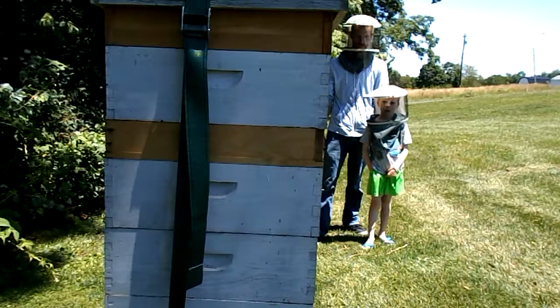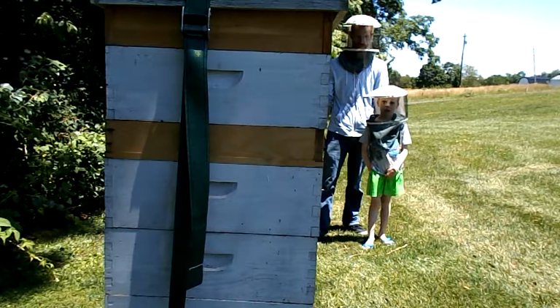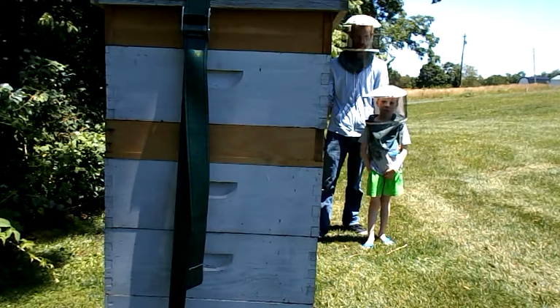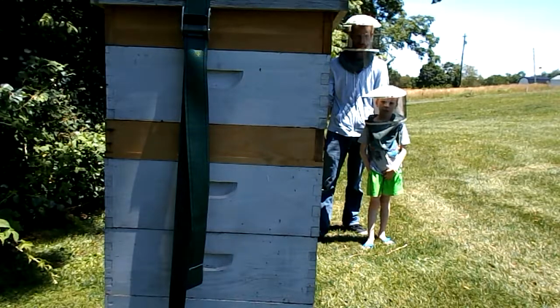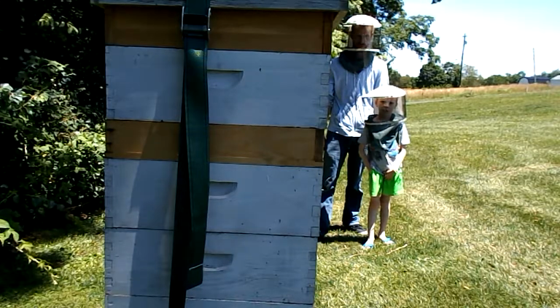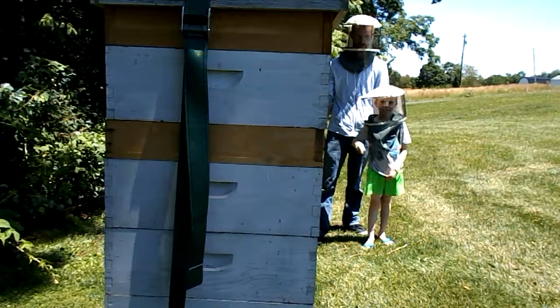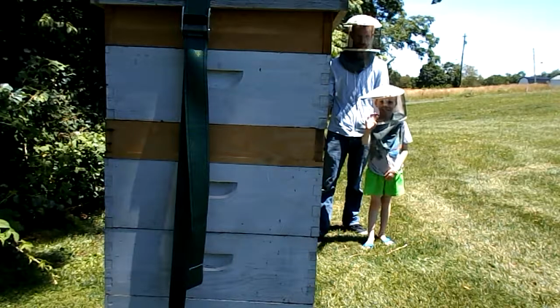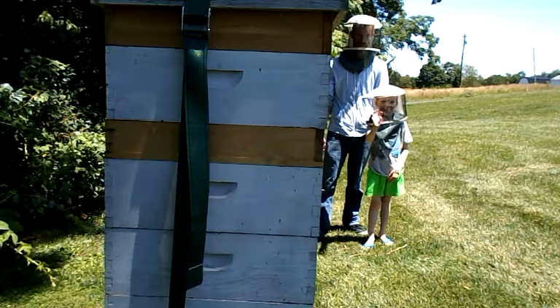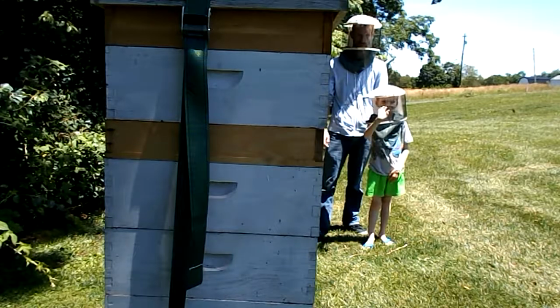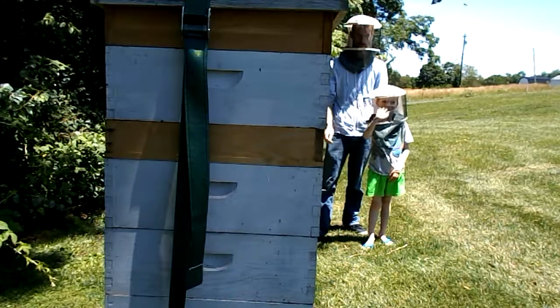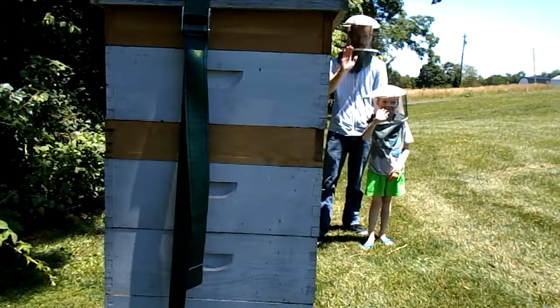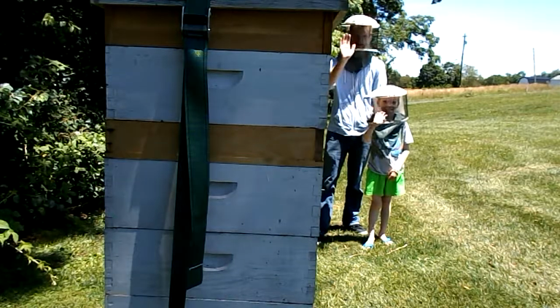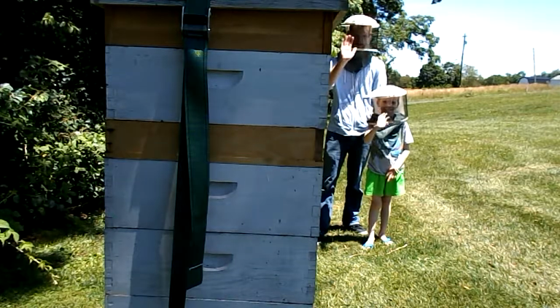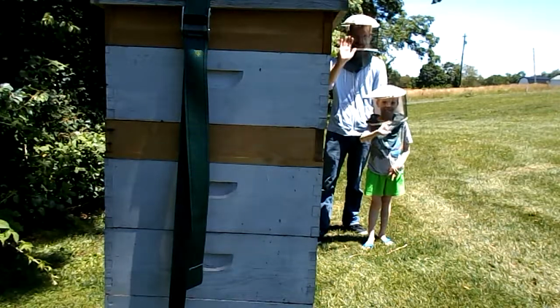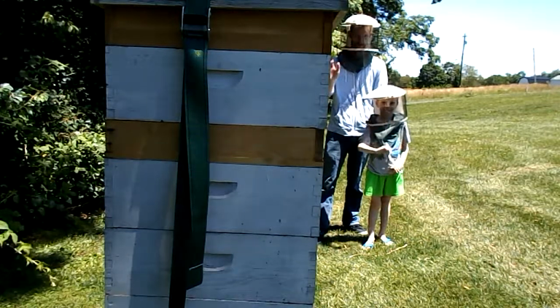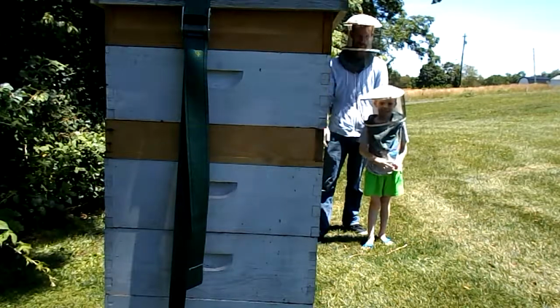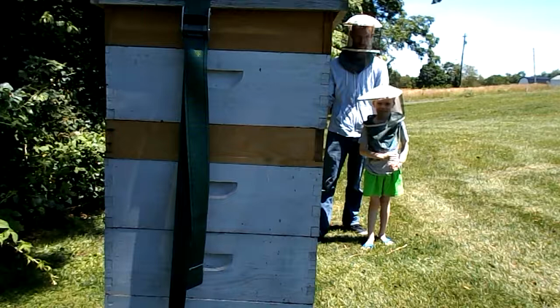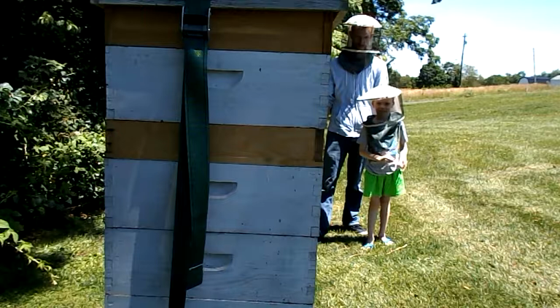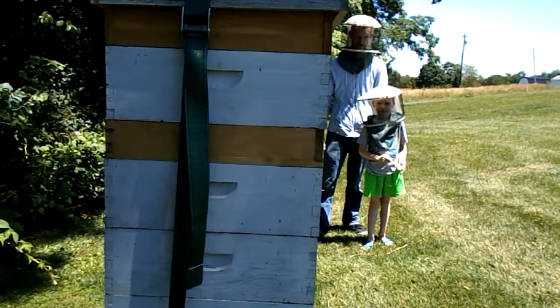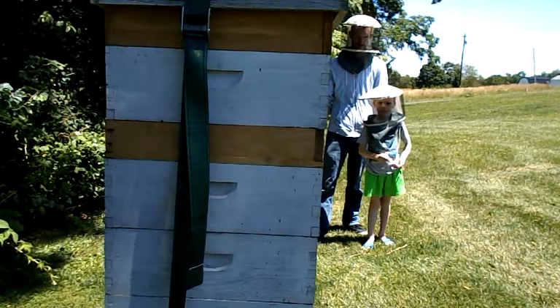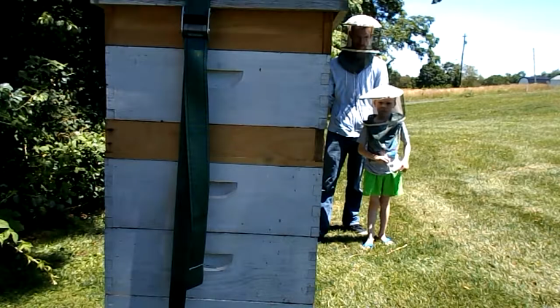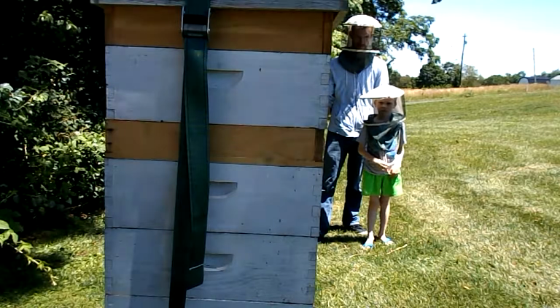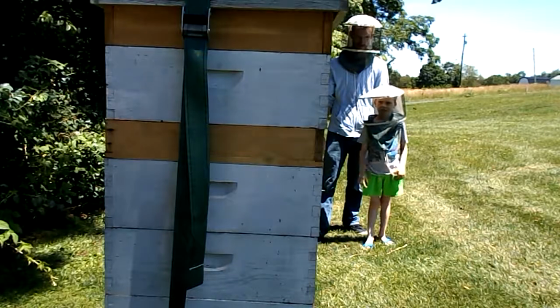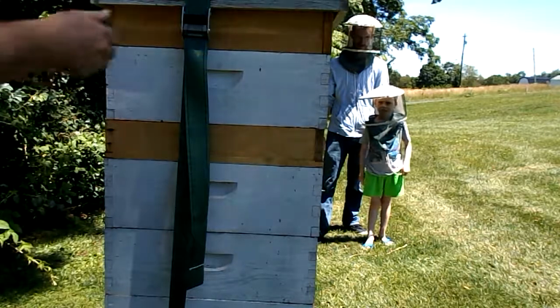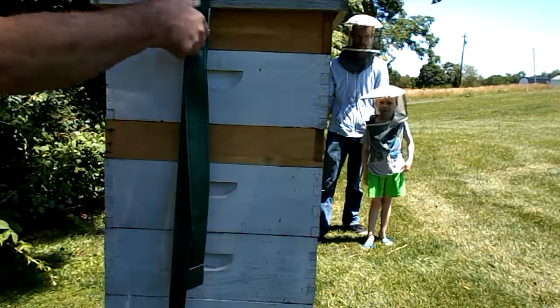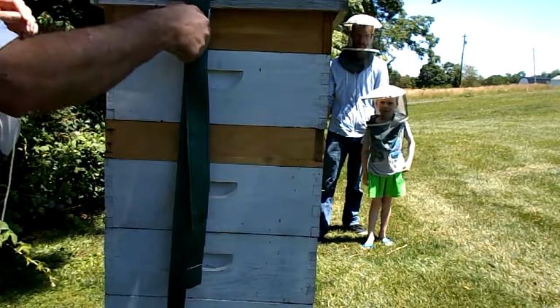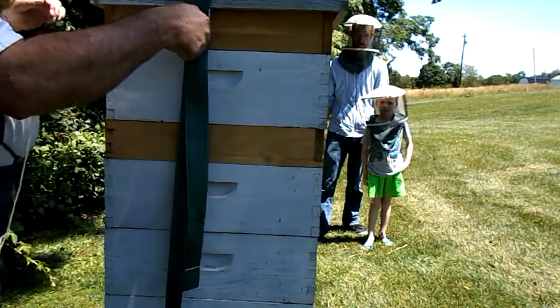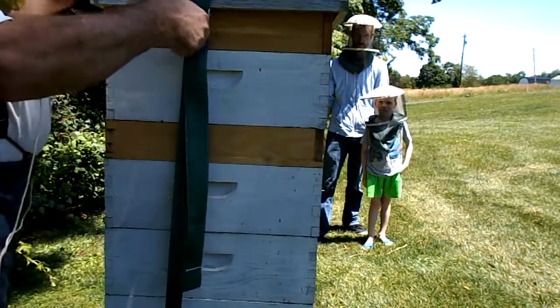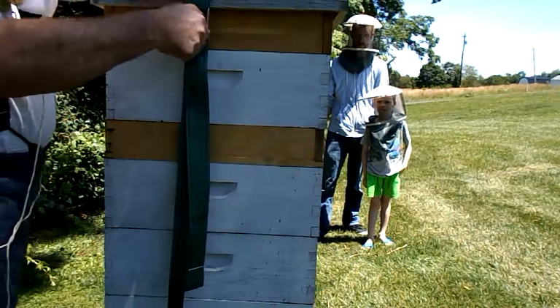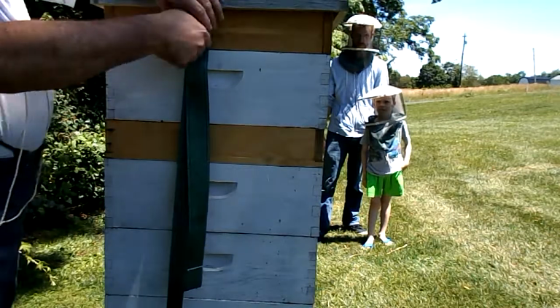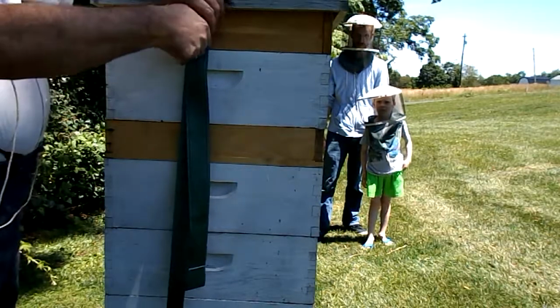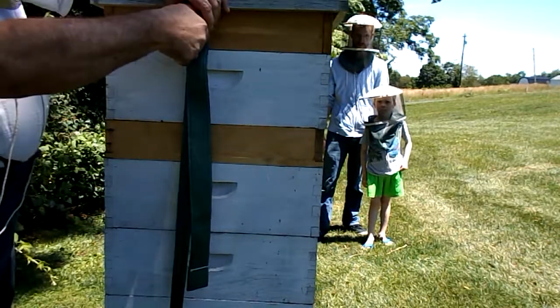Okay, wave at the camera Asher! Asher and Rowan — son-in-law and grandson, in reverse order — are visiting.